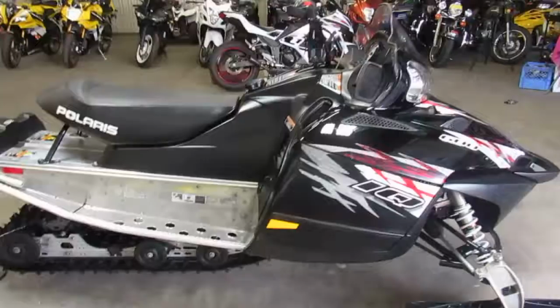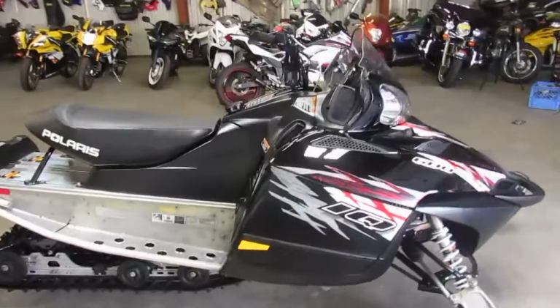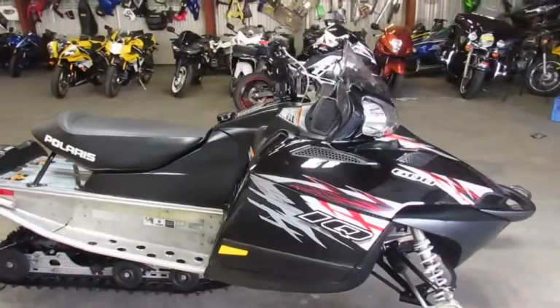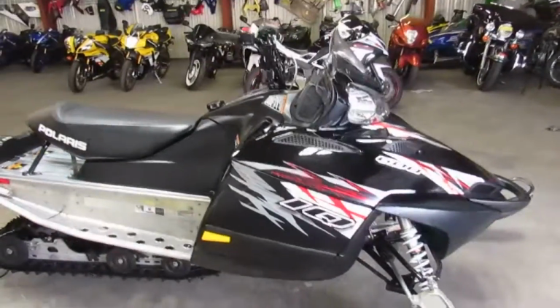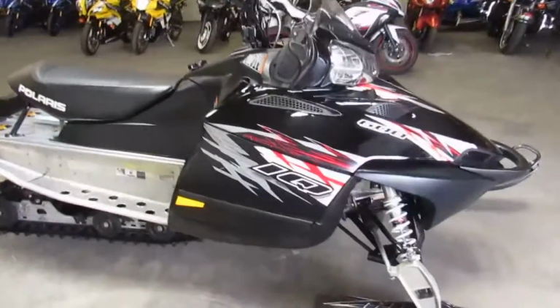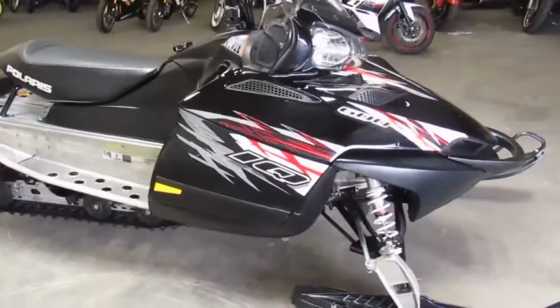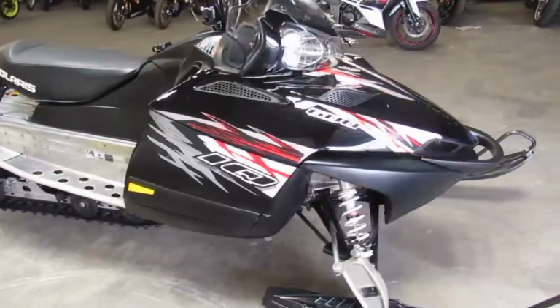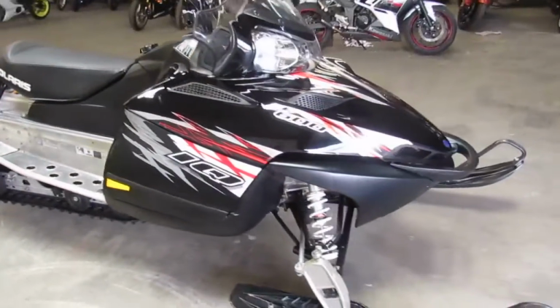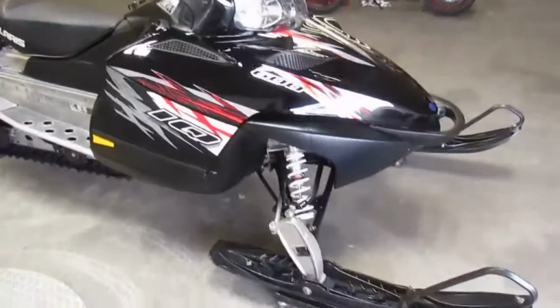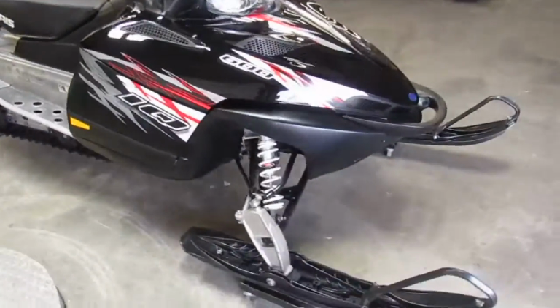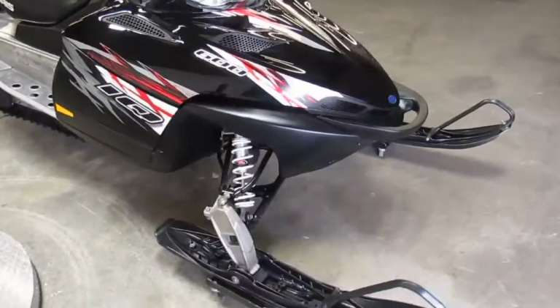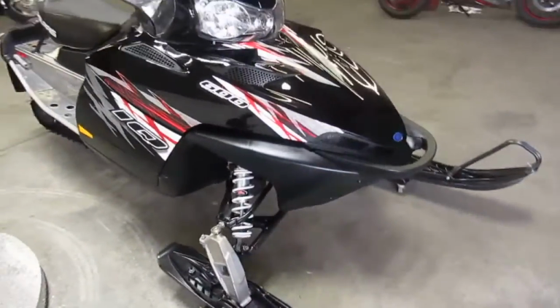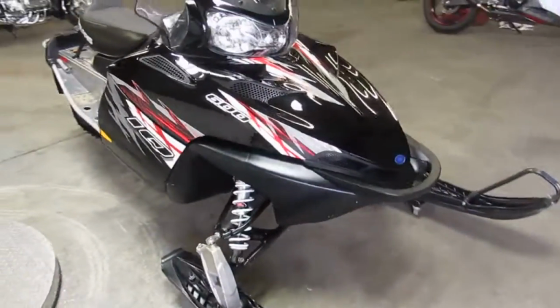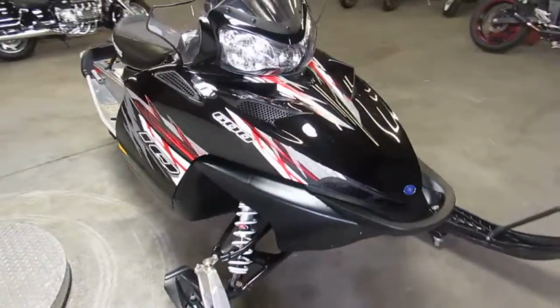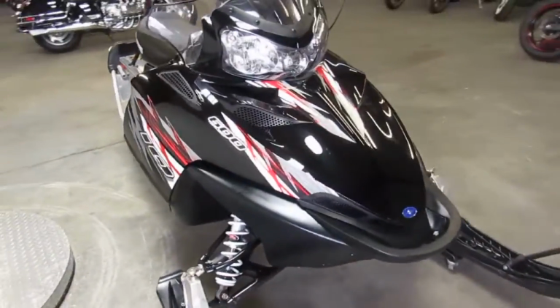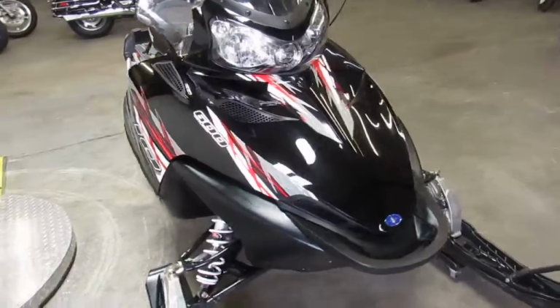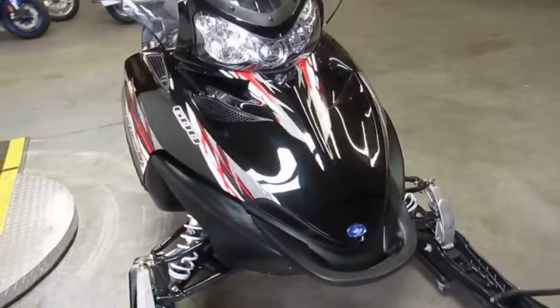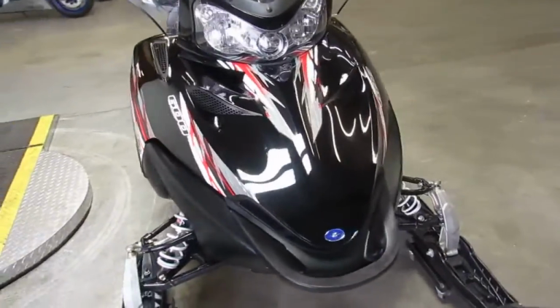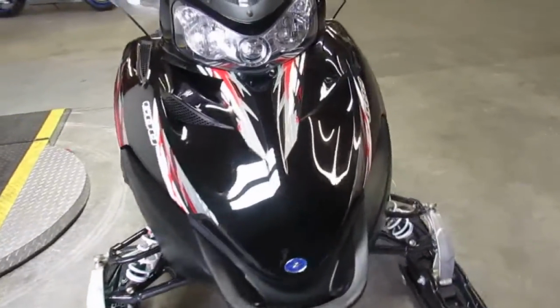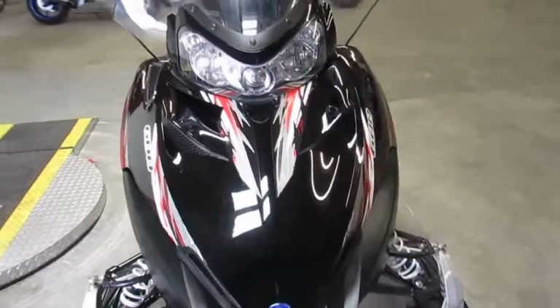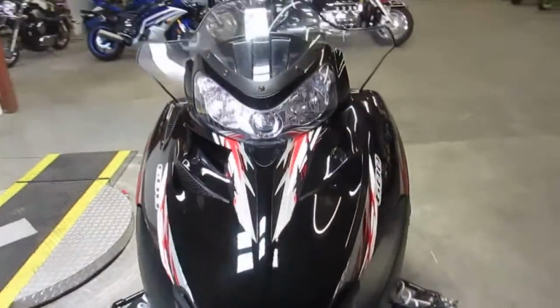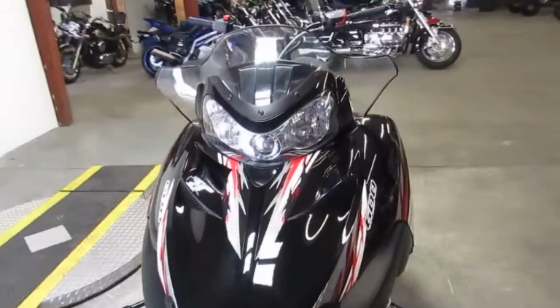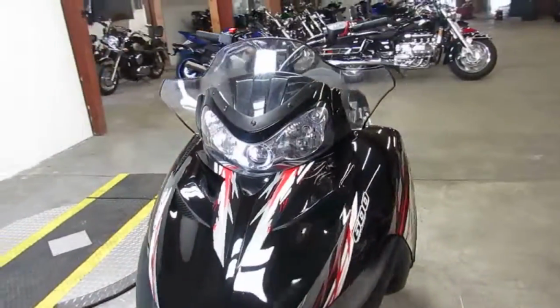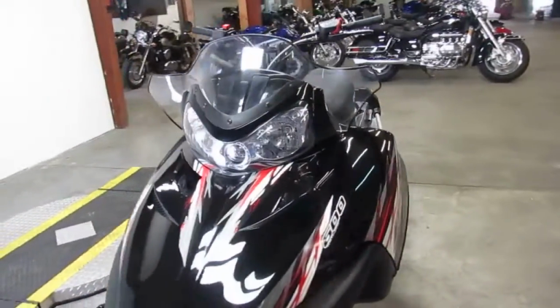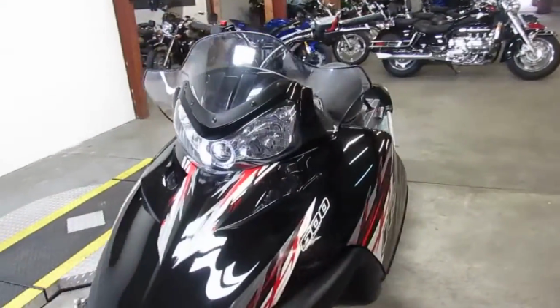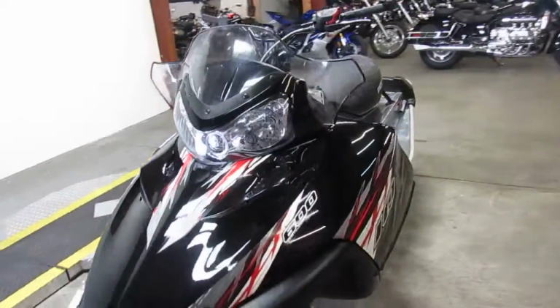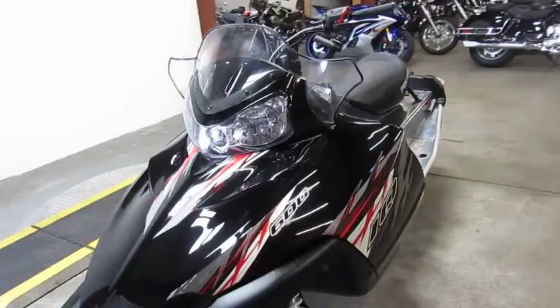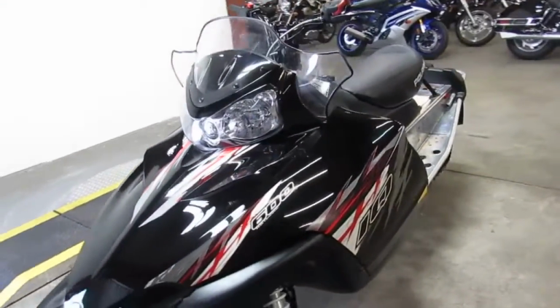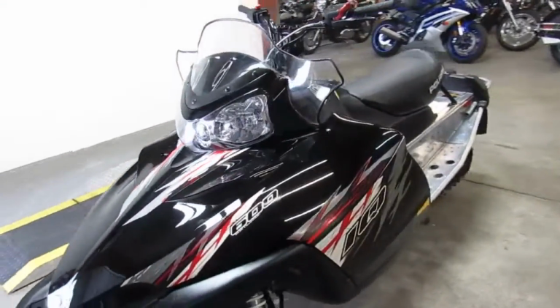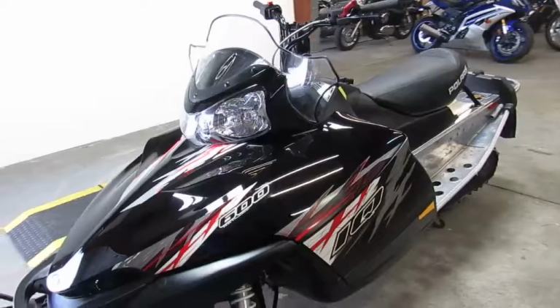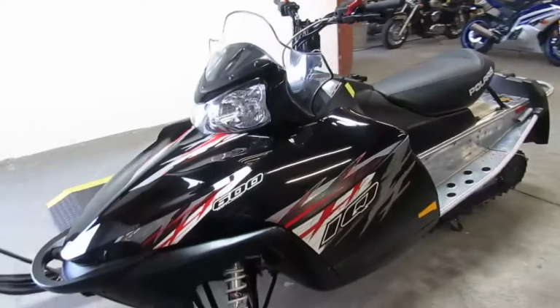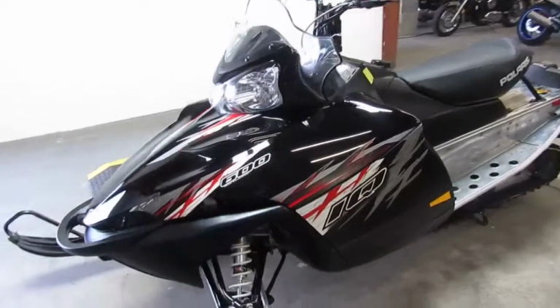It's loaded up with electric start and reverse, and it's got the studded track — this thing's ready for the trails. Plastic skis, got new carbides on it. This thing runs strong, needs nothing. You guys can buy with confidence.